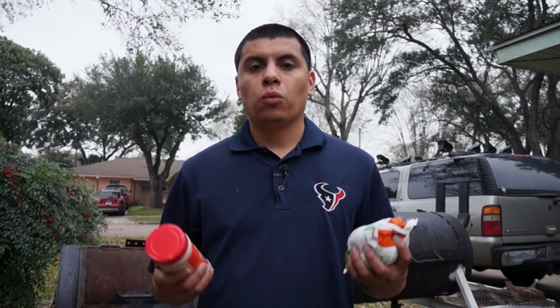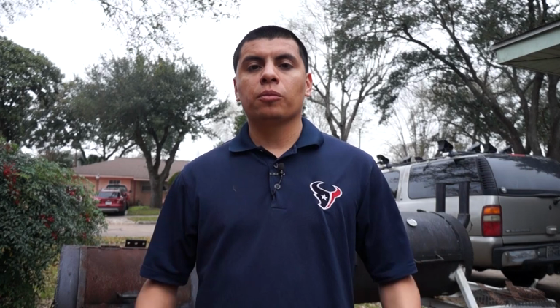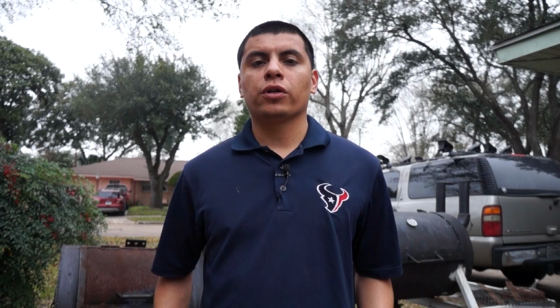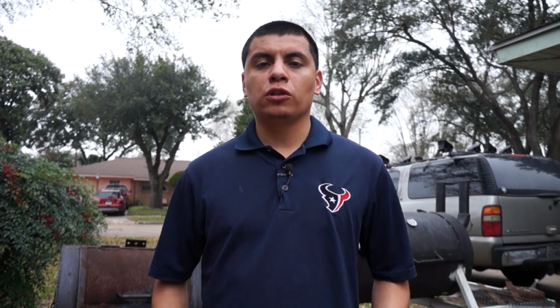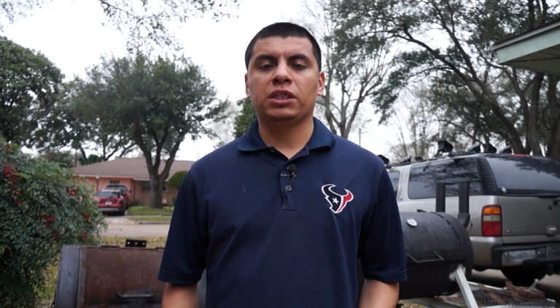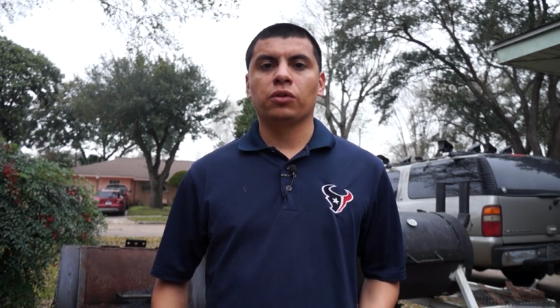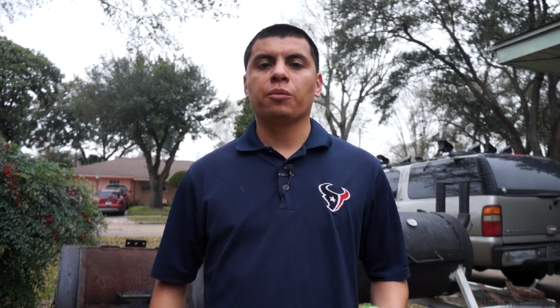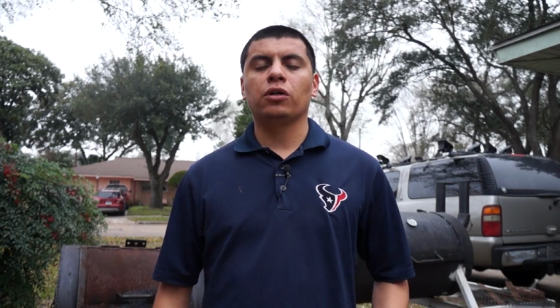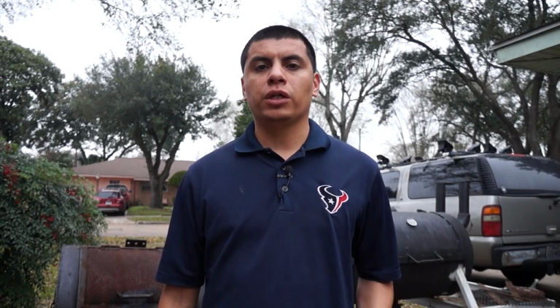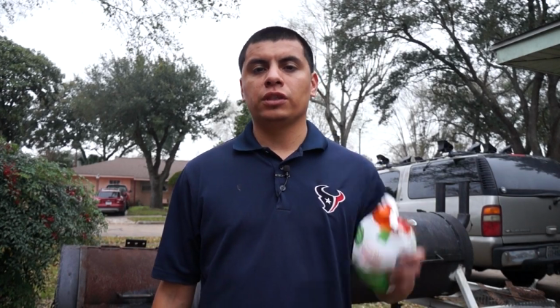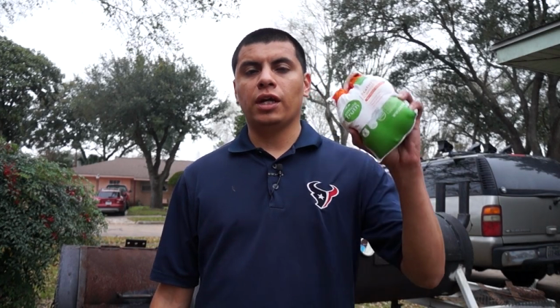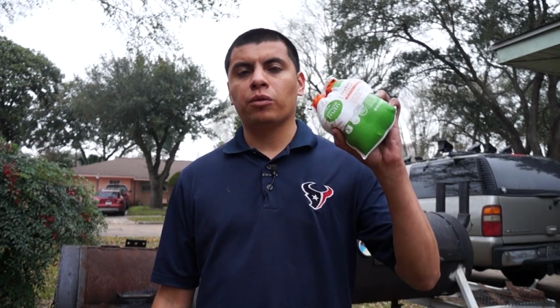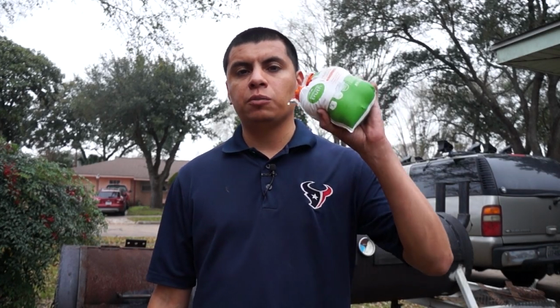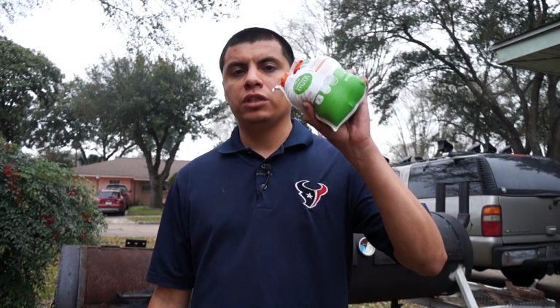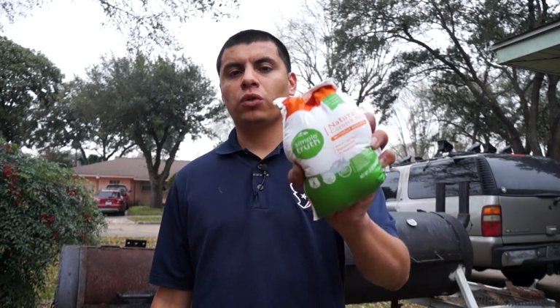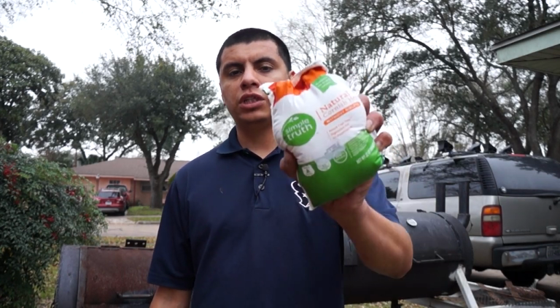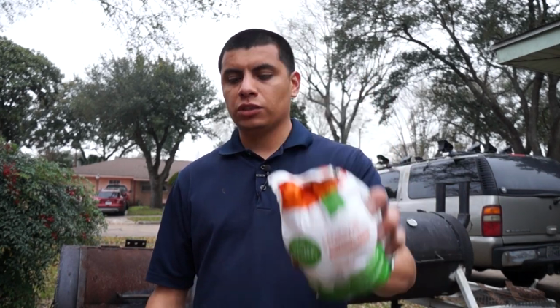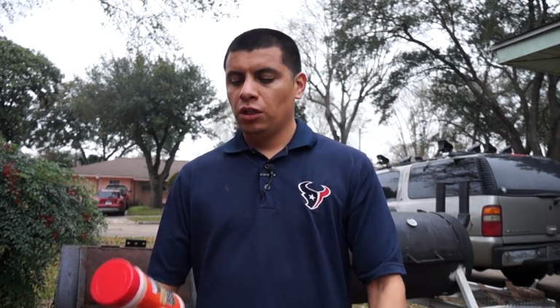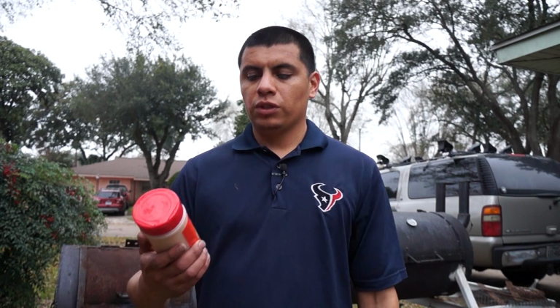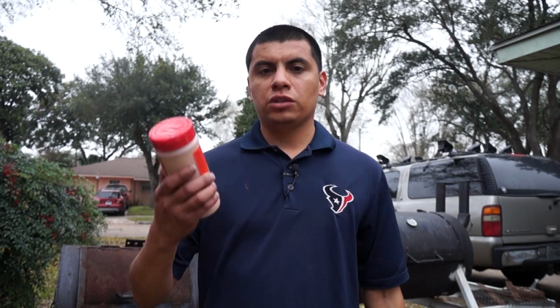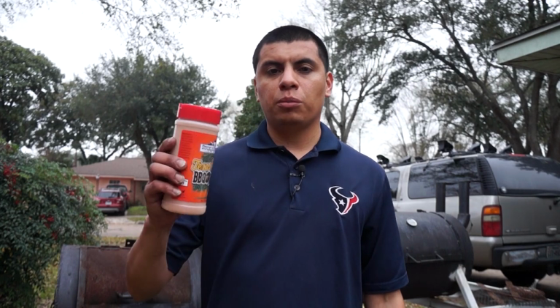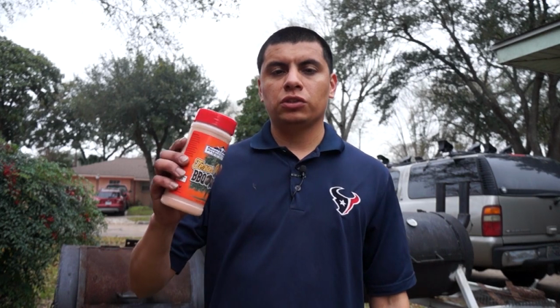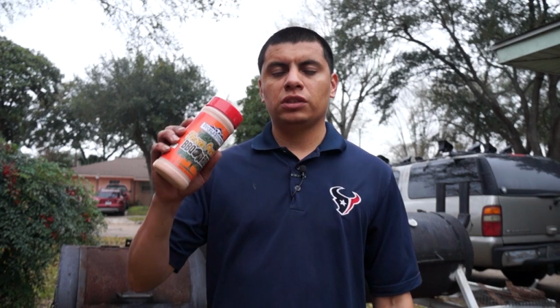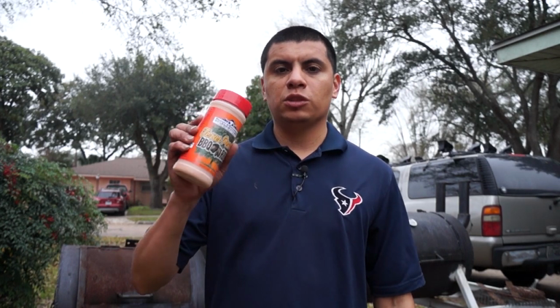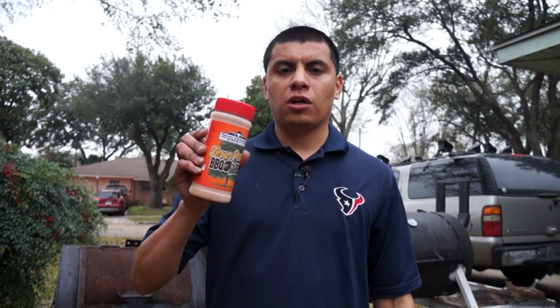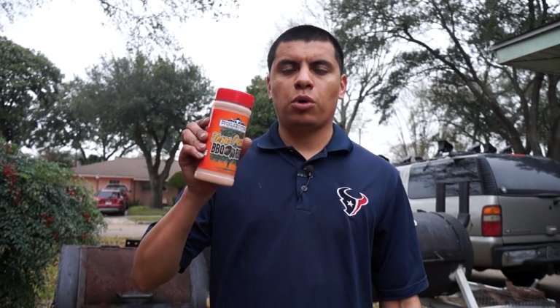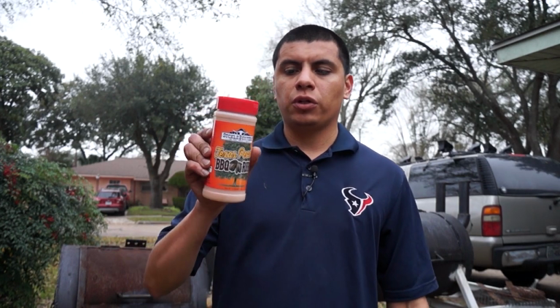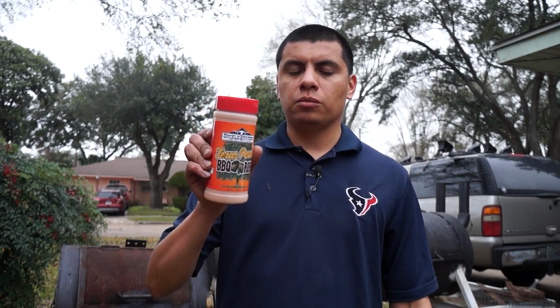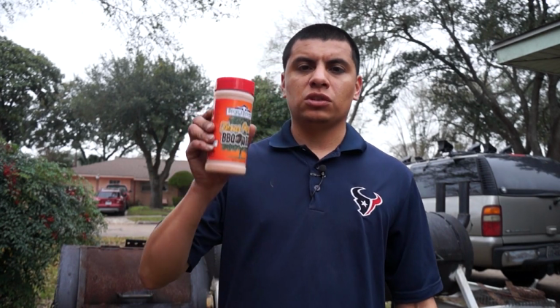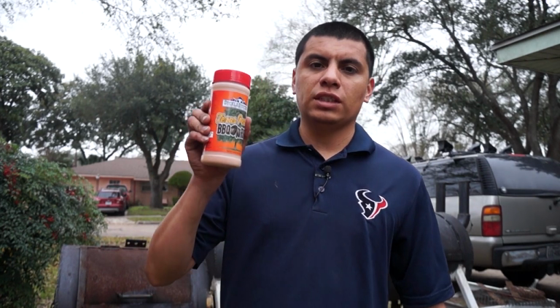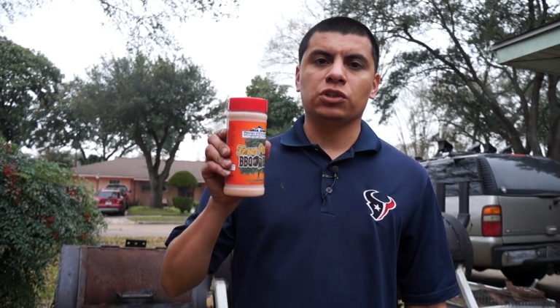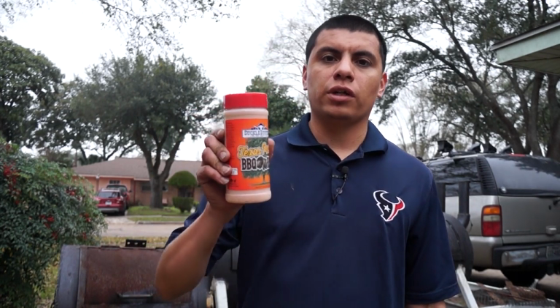Welcome to Third Coast Pit Smoke. I'm your host Rico, and today we're going to be smoking these Cornish hens with Suckle Busters Texas Pecan Barbecue Rub. Let's get started.